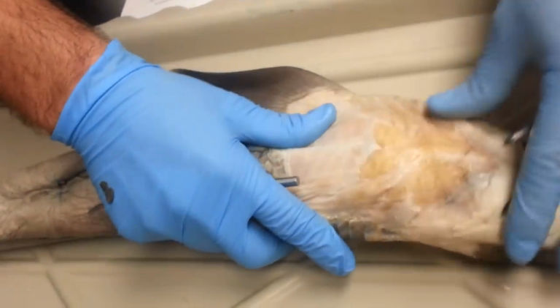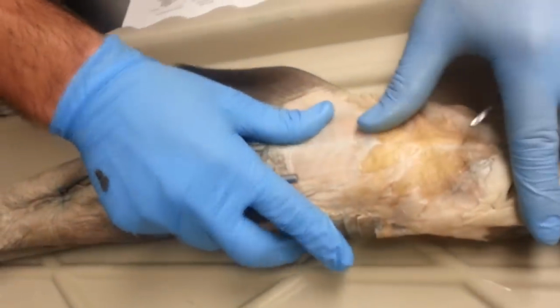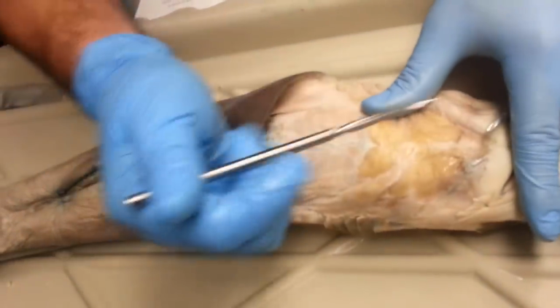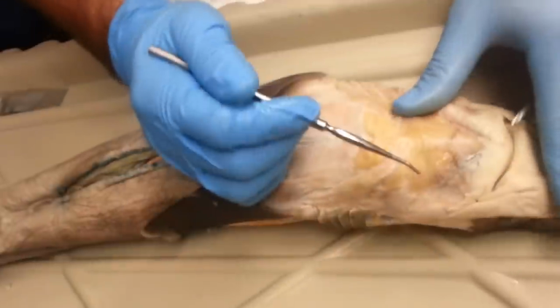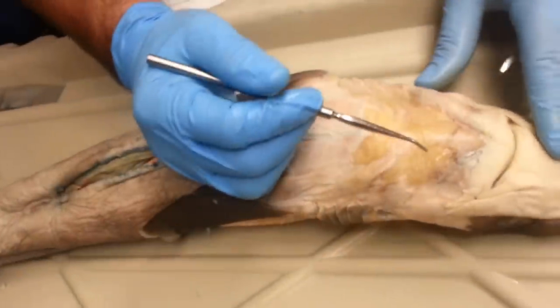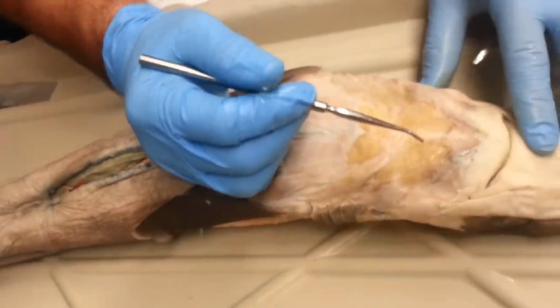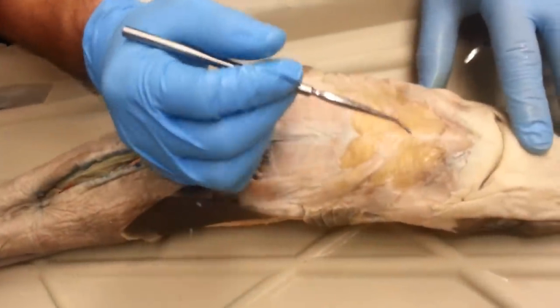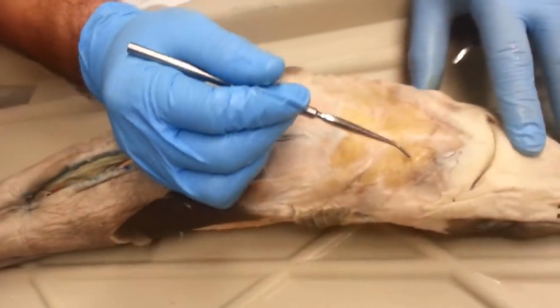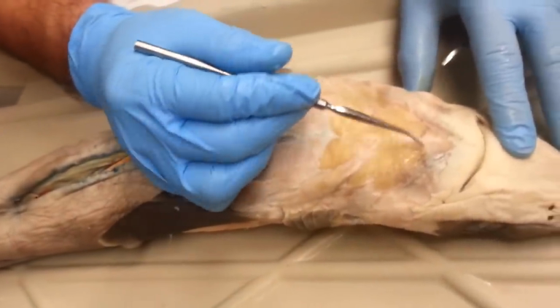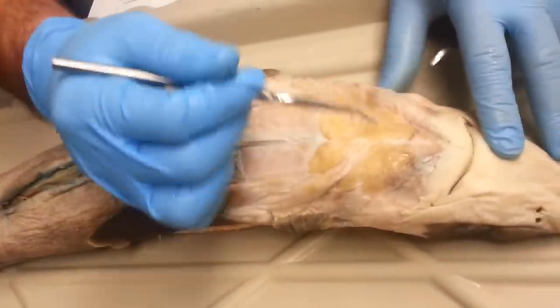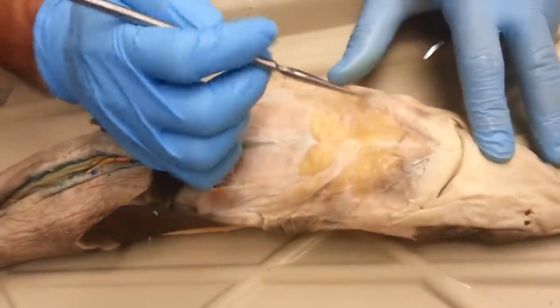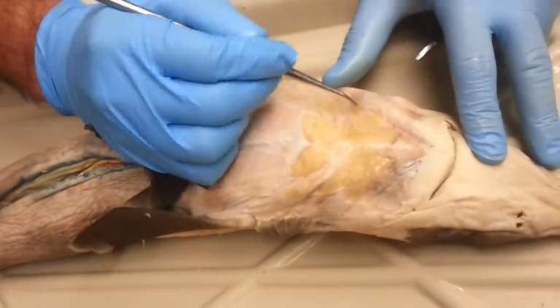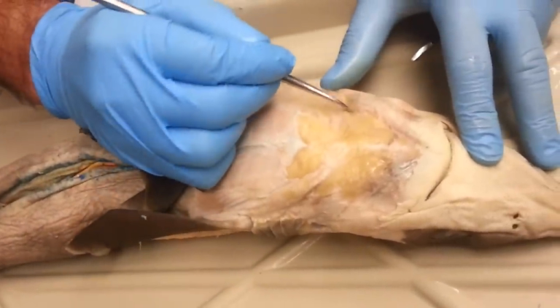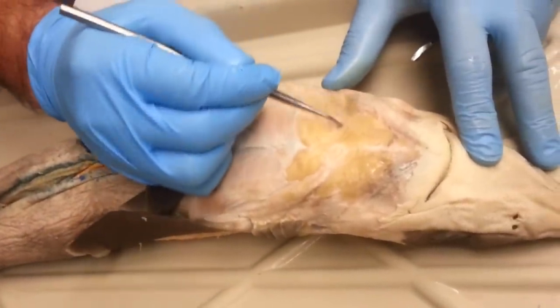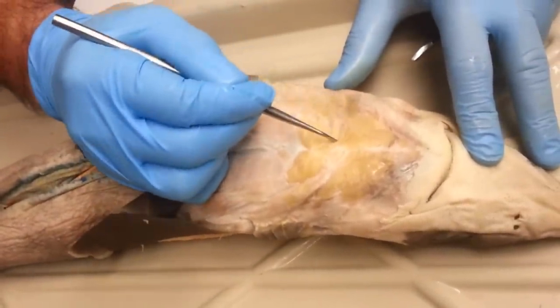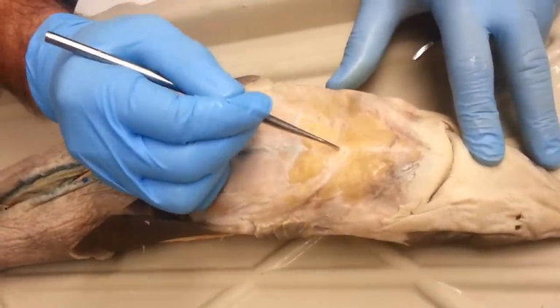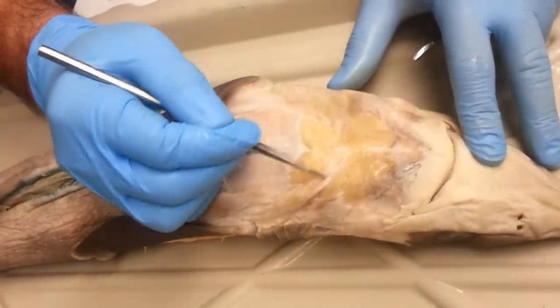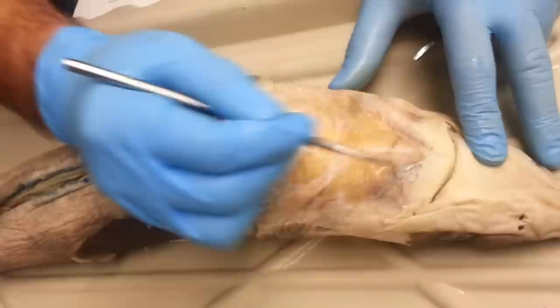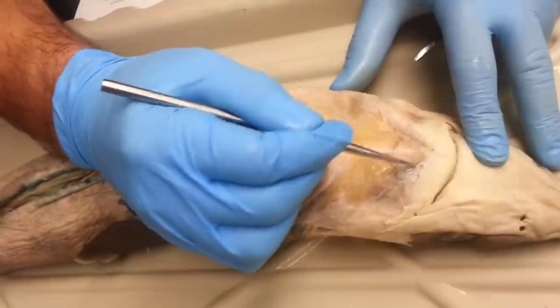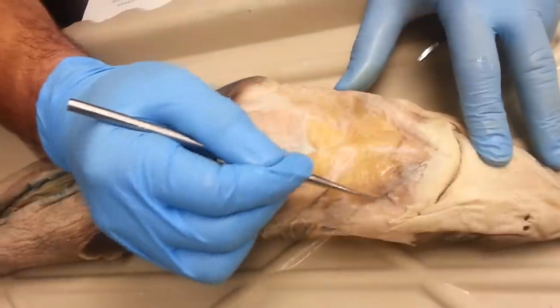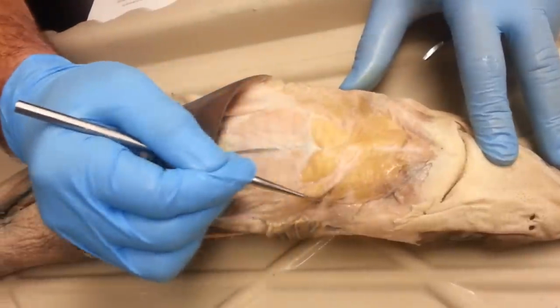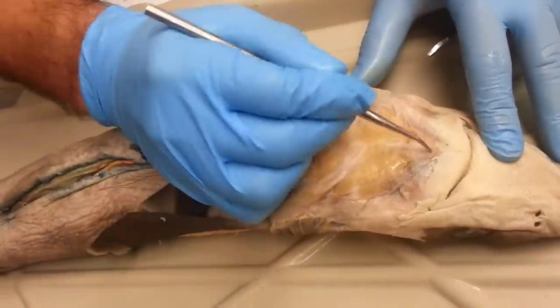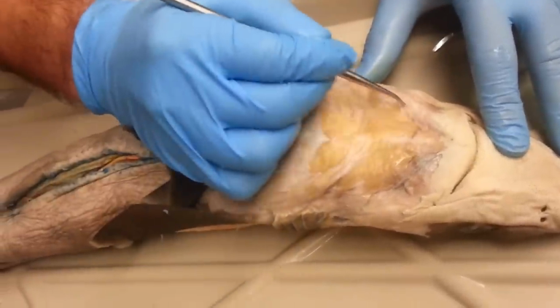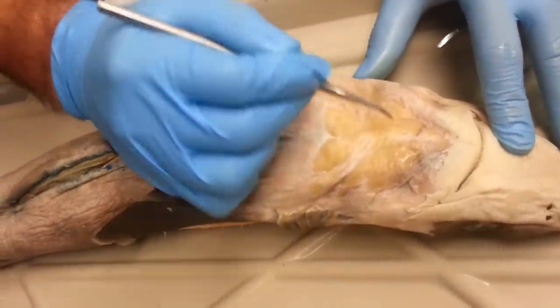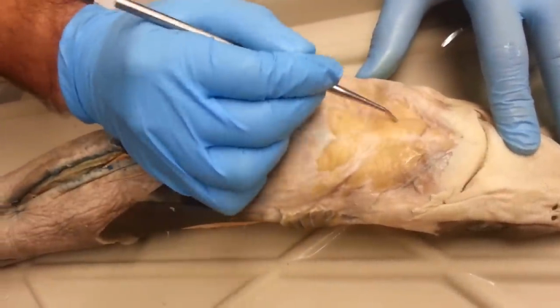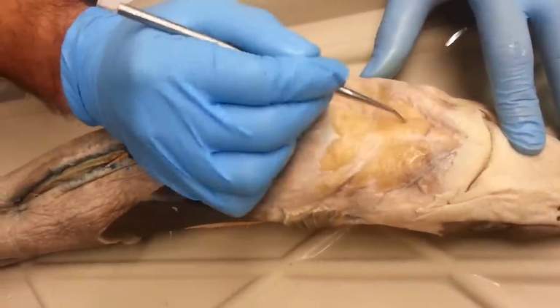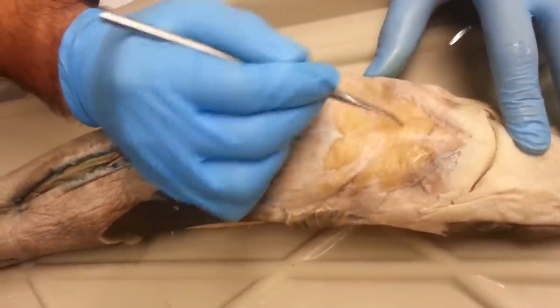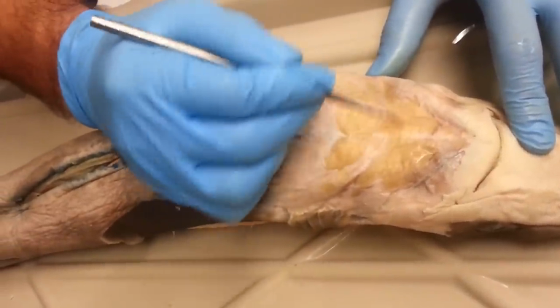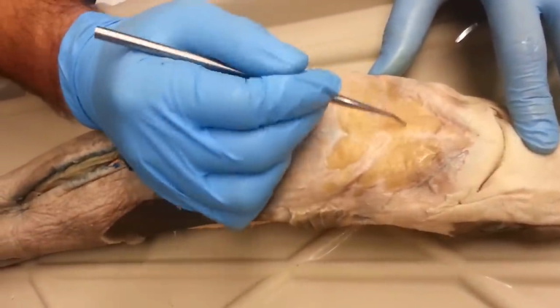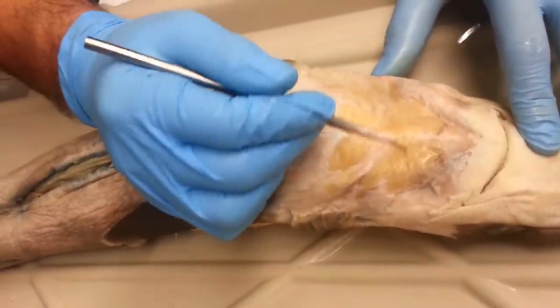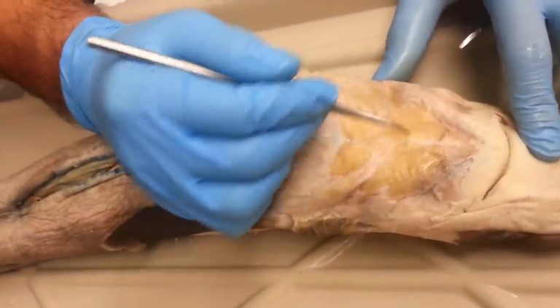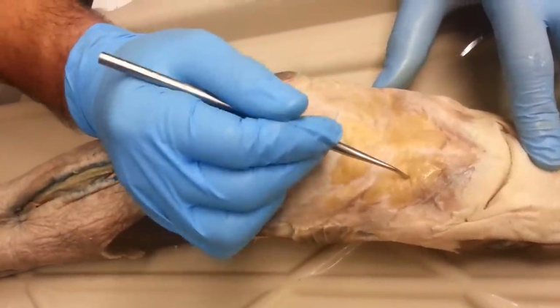The first muscle we're going to talk about is the first ventral constrictor, which goes from here, and around there, and there. So this is all the first ventral constrictor. It's also known as the intermandibular.